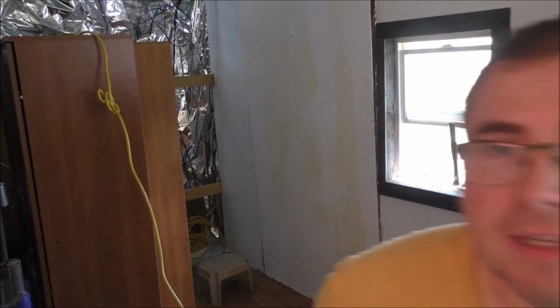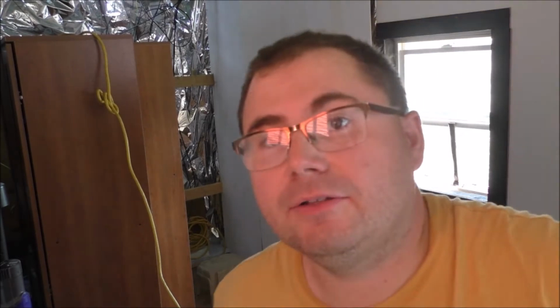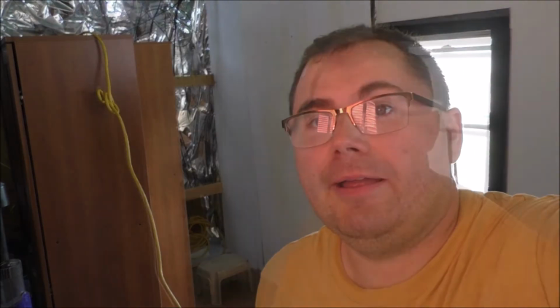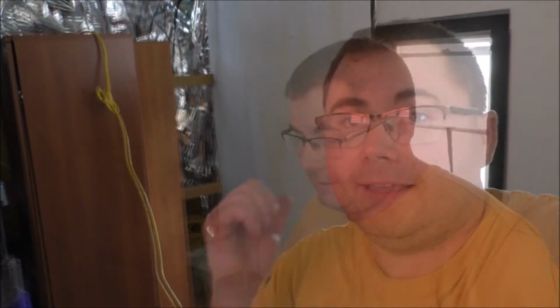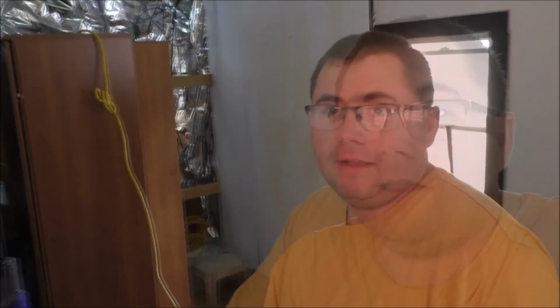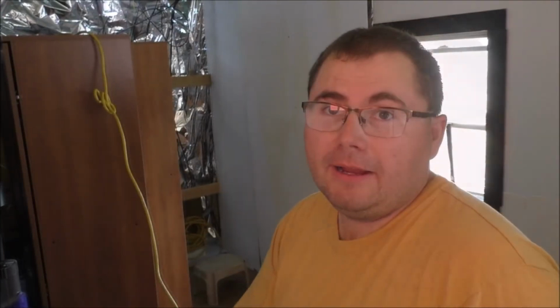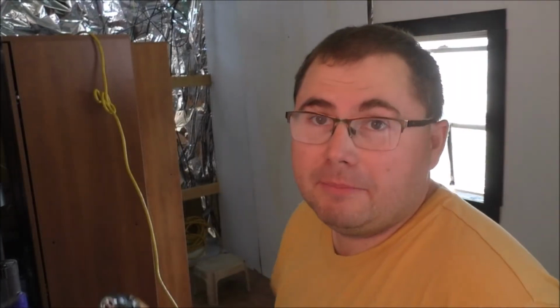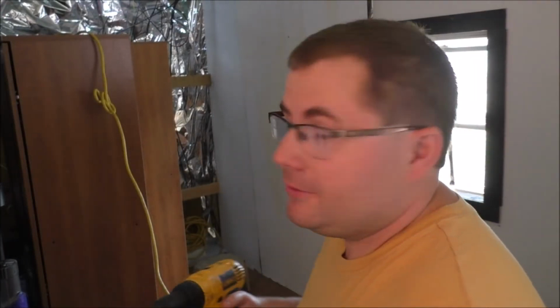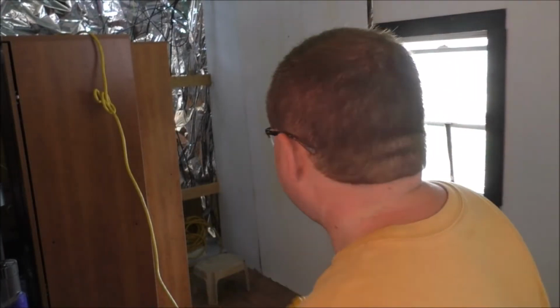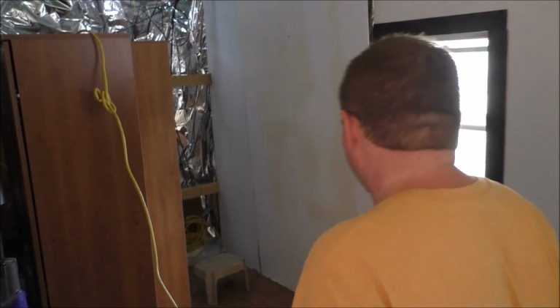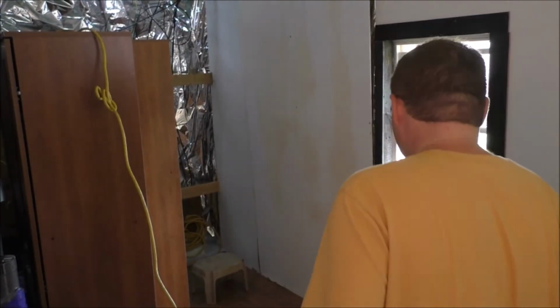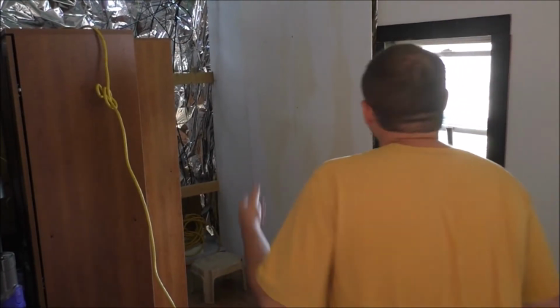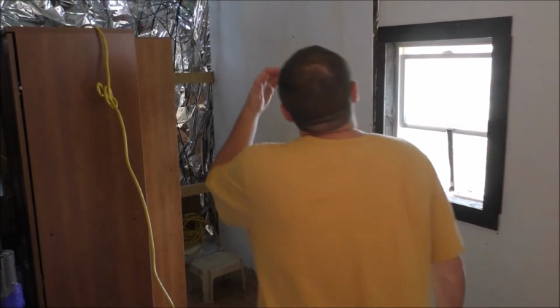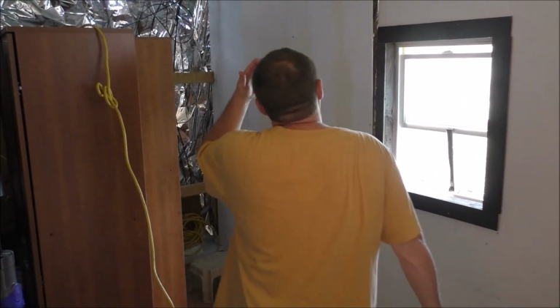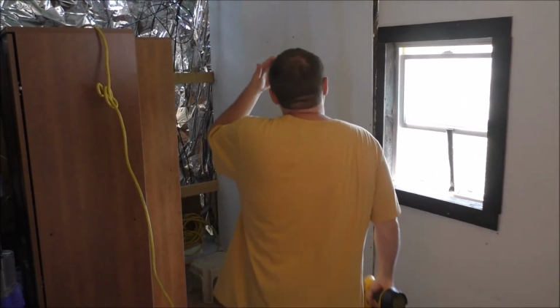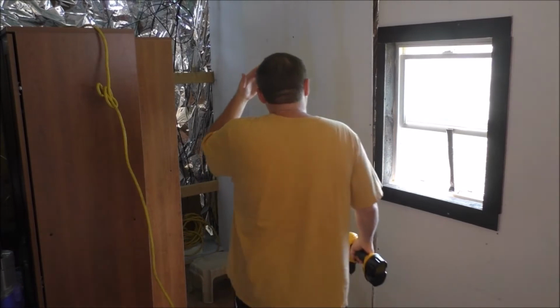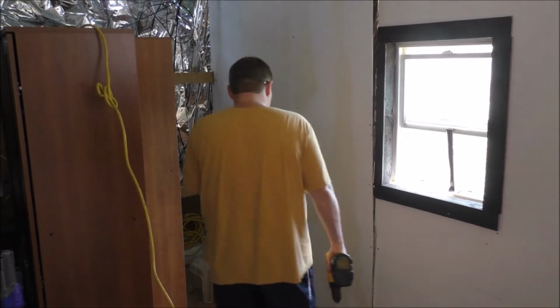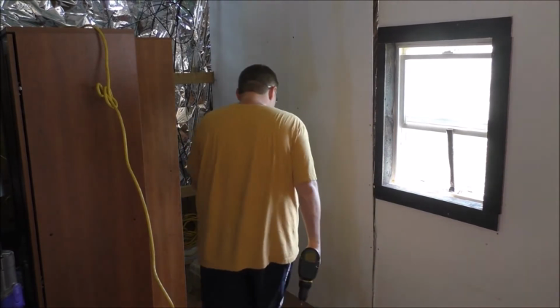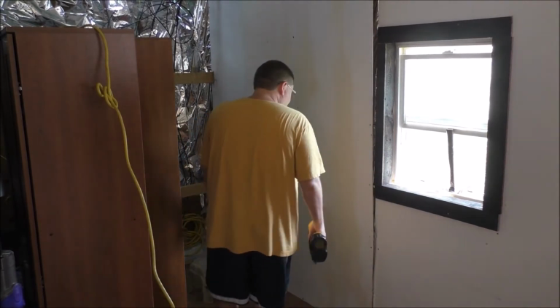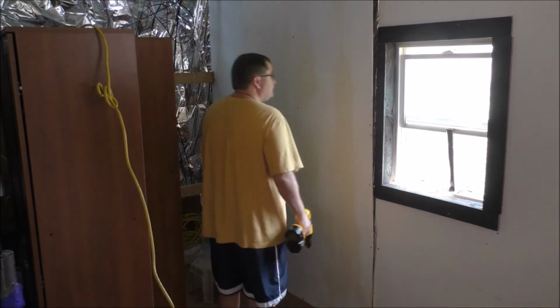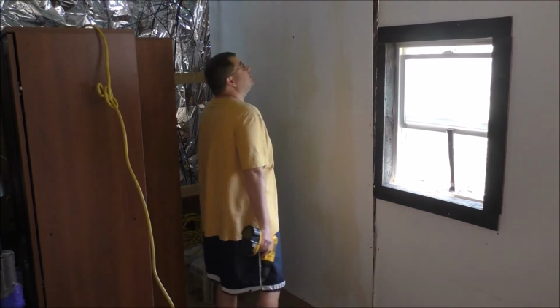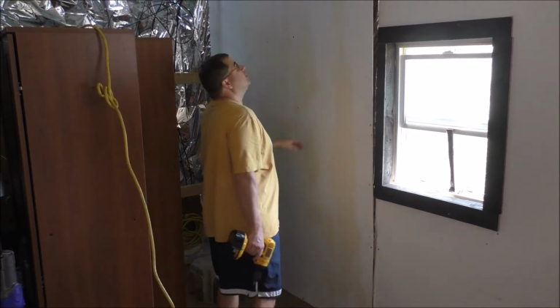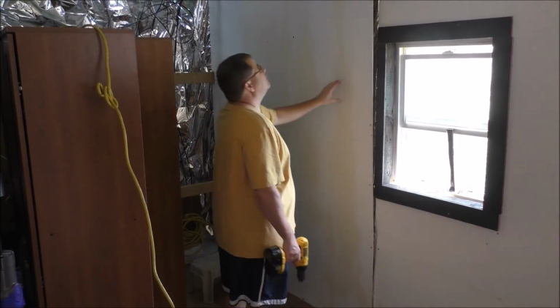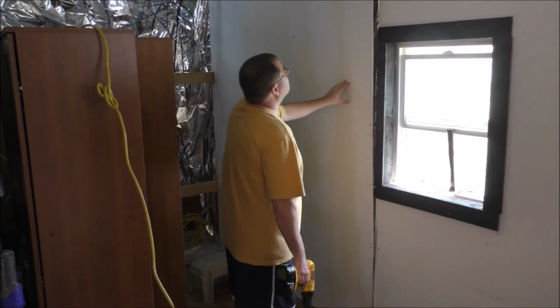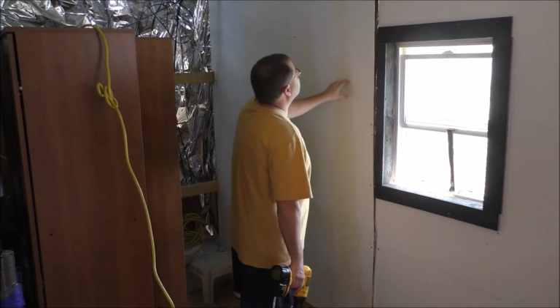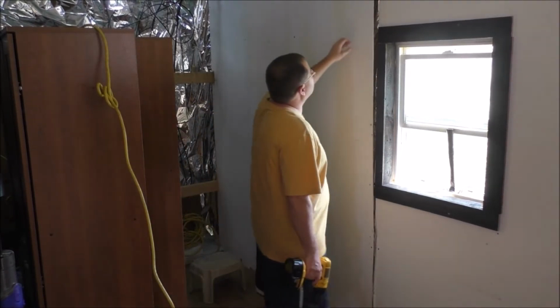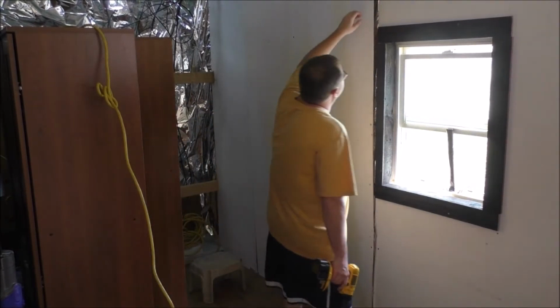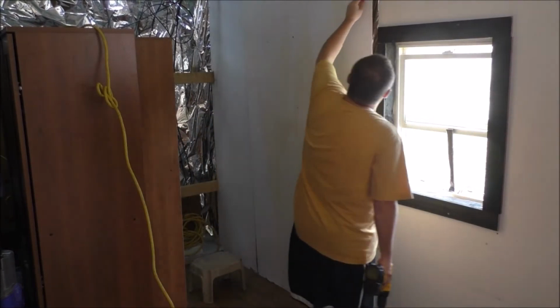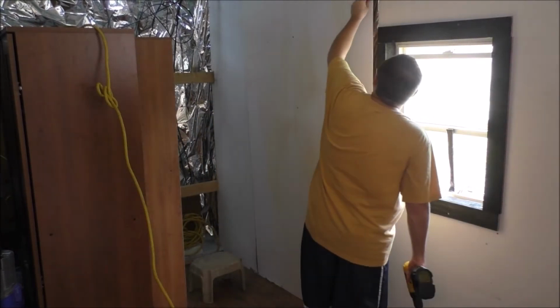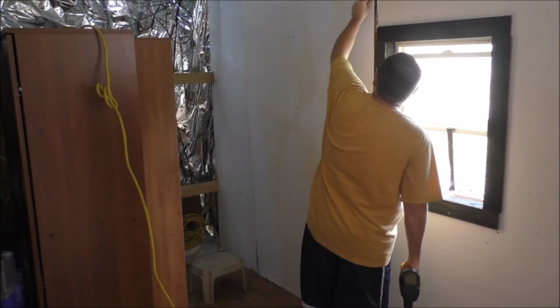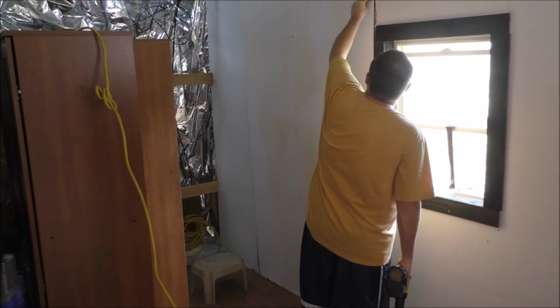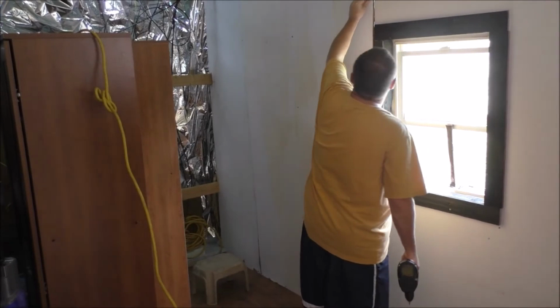Take a little break, do some laundry. All right, one pillow done. Now to take this wall down.